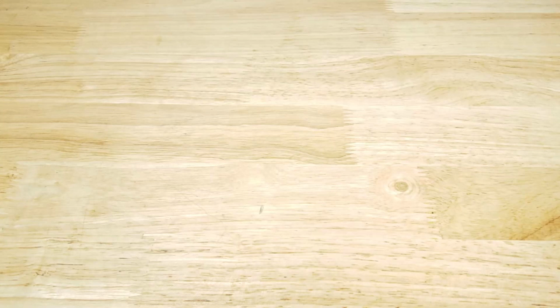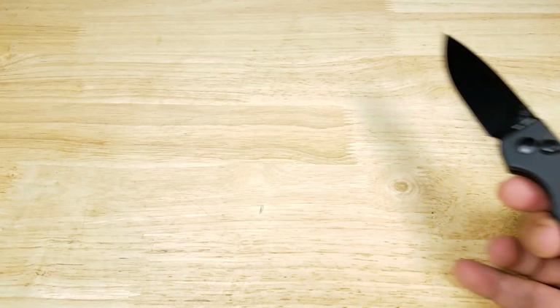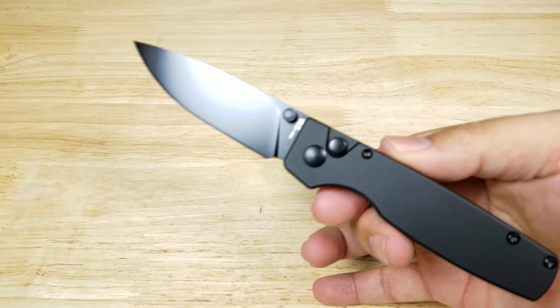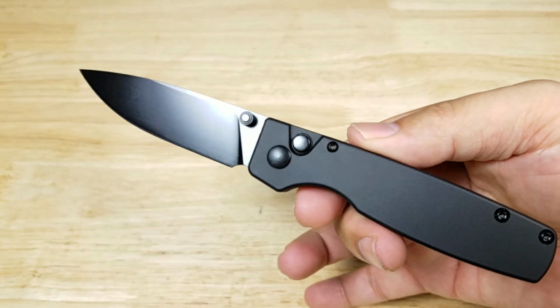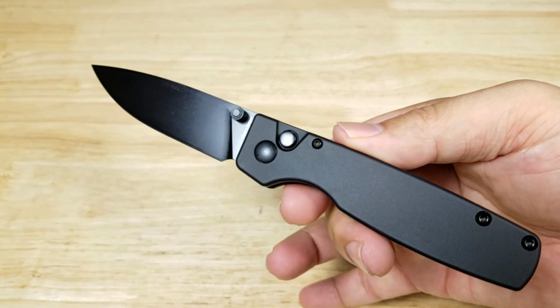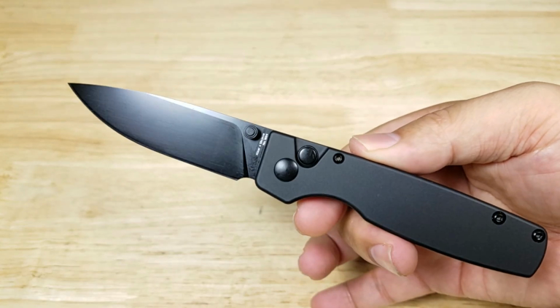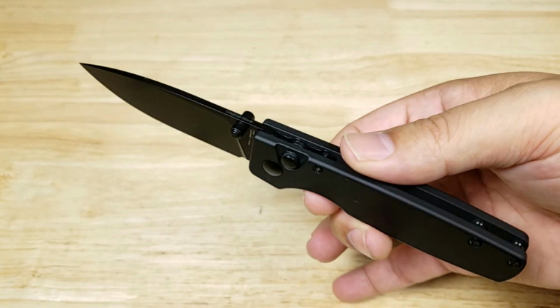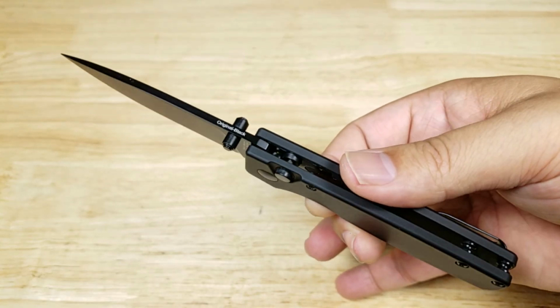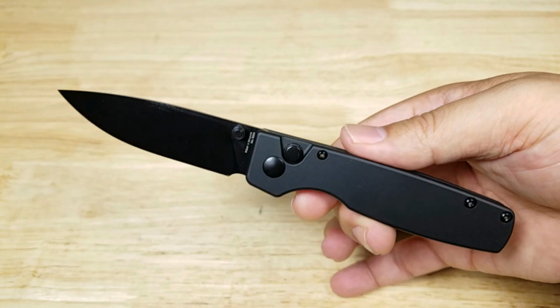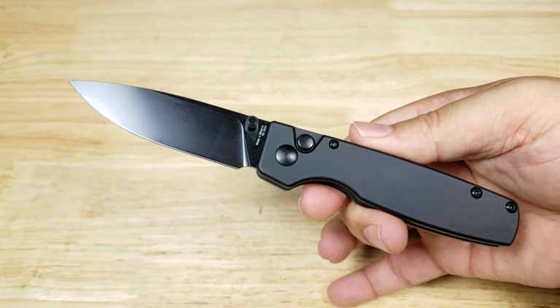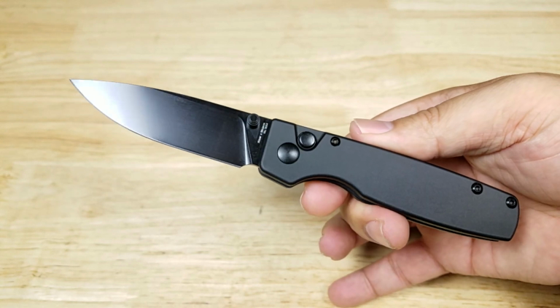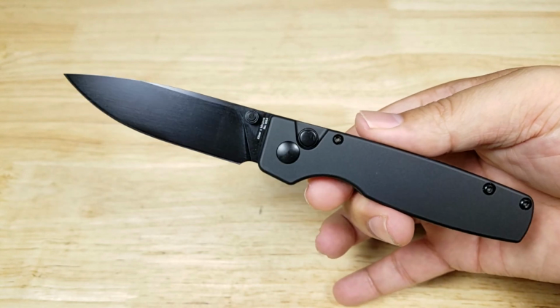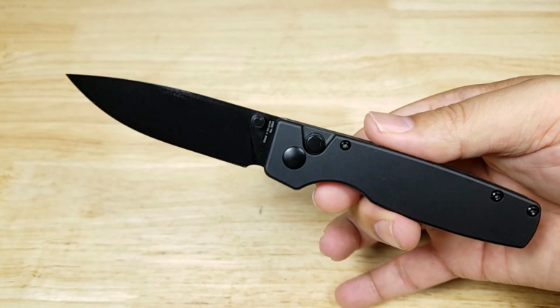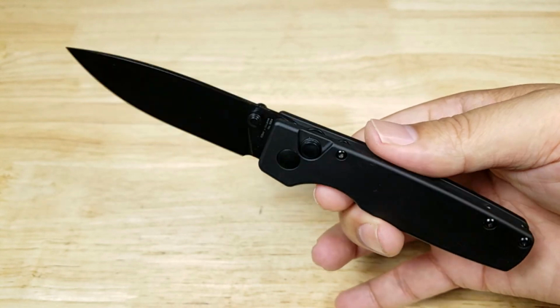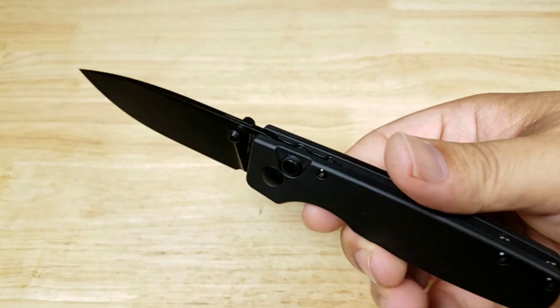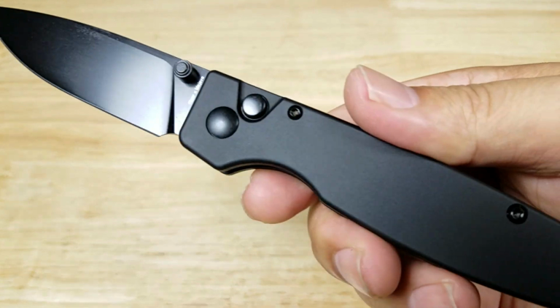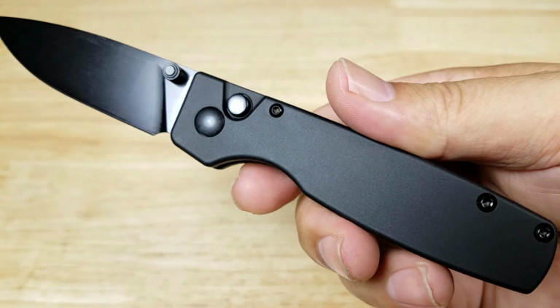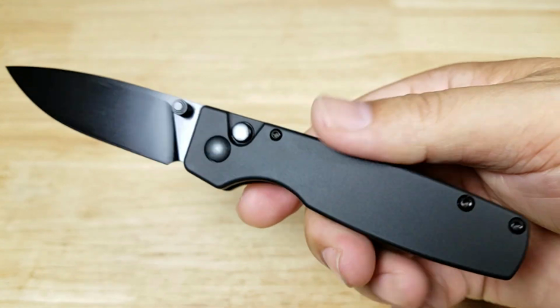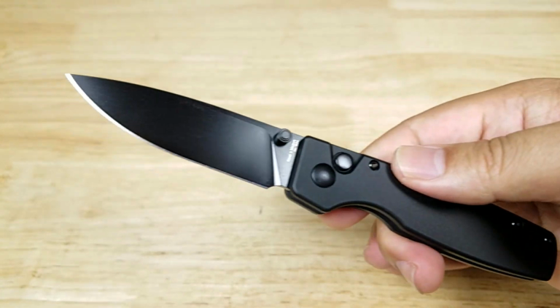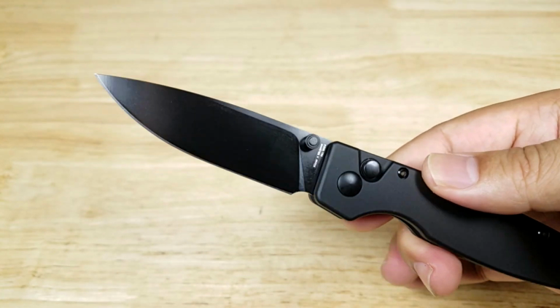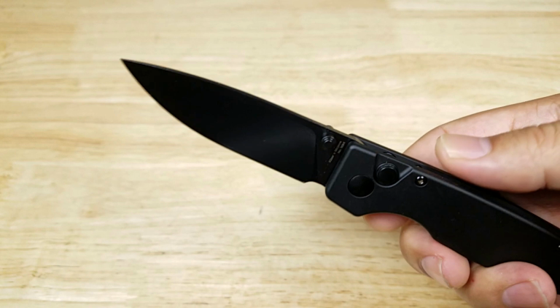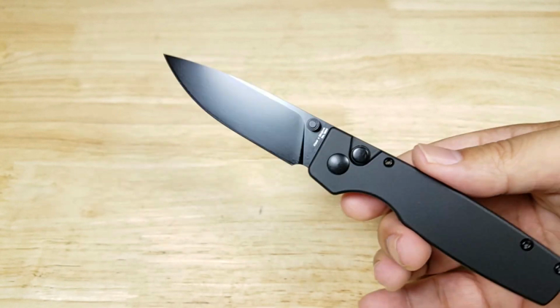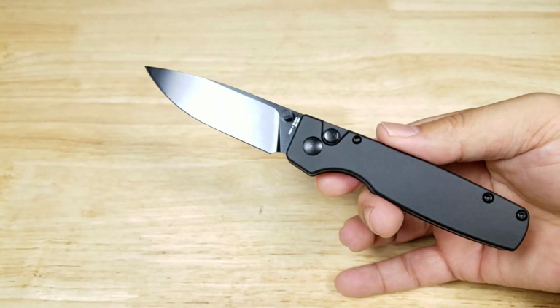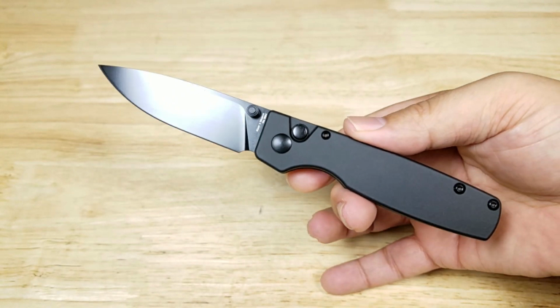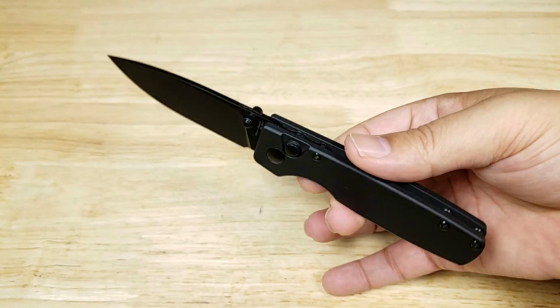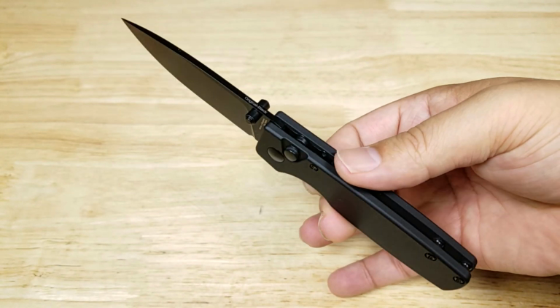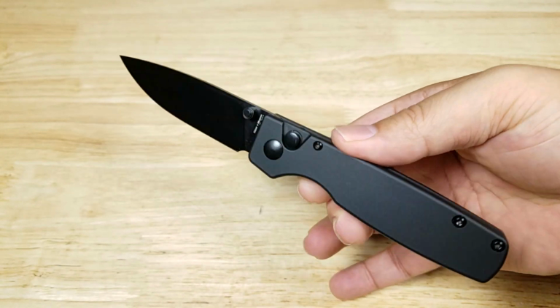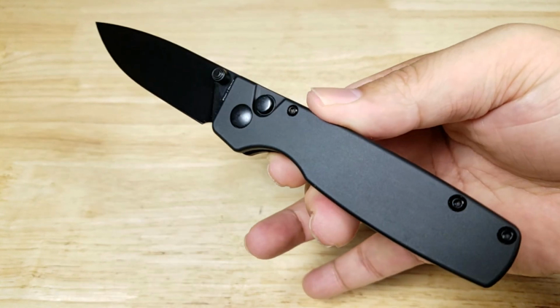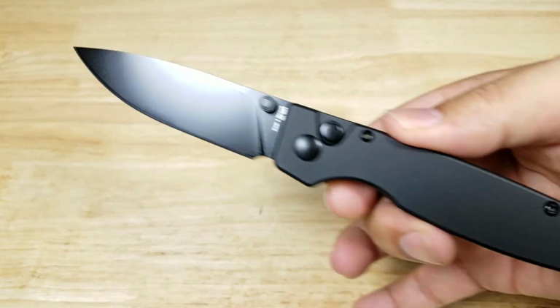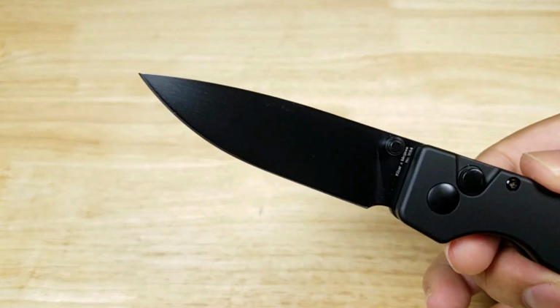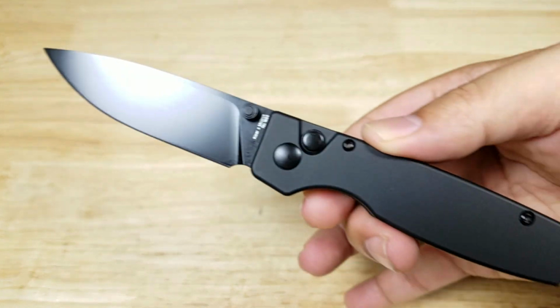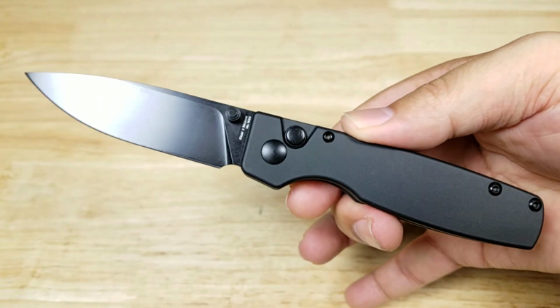We've got a knife here that's black on black on black, but Kaiser has this available in many different colors, many different handle varieties, and many different steel varieties. People just absolutely love the combination of black handles, black coating, and black hardware.